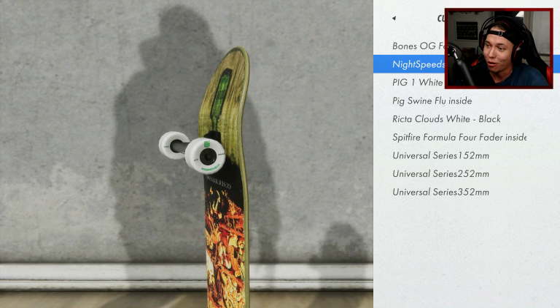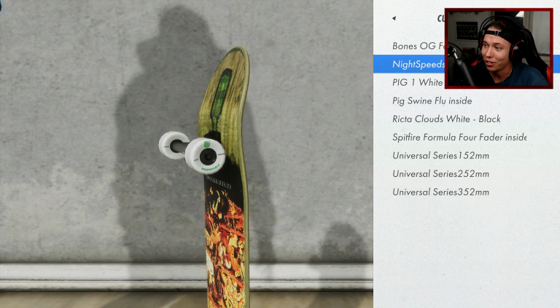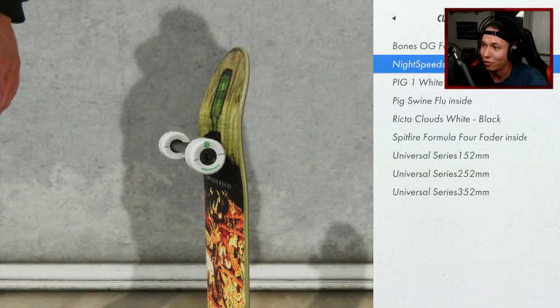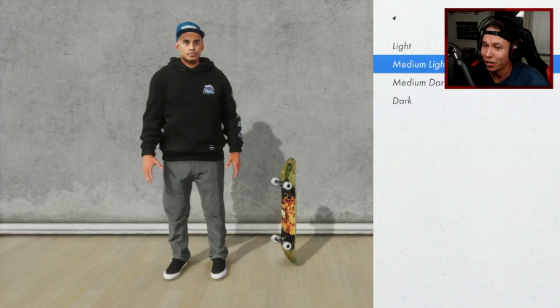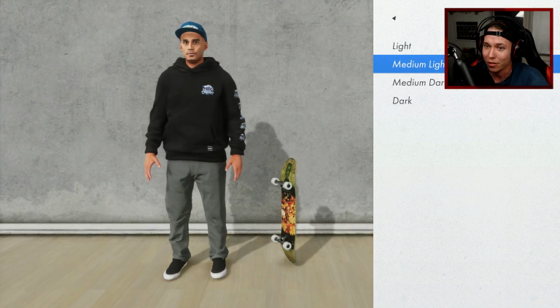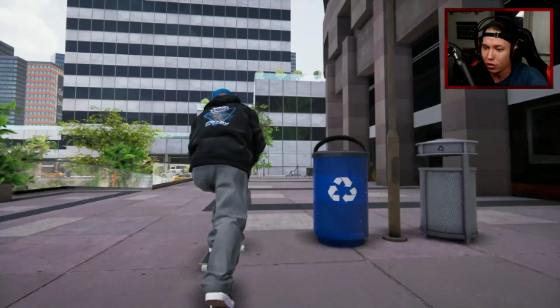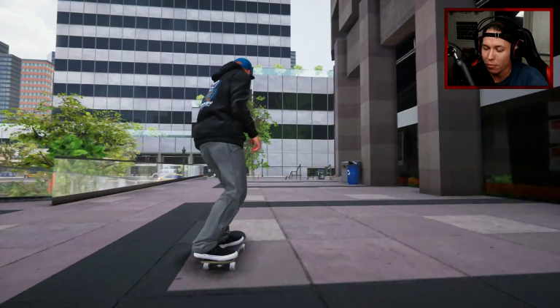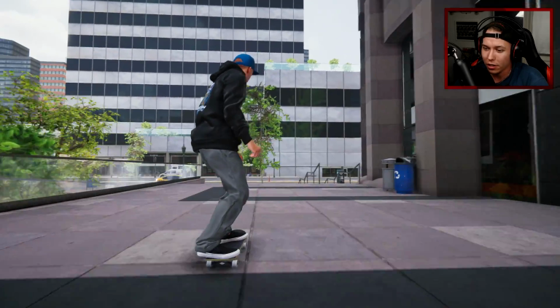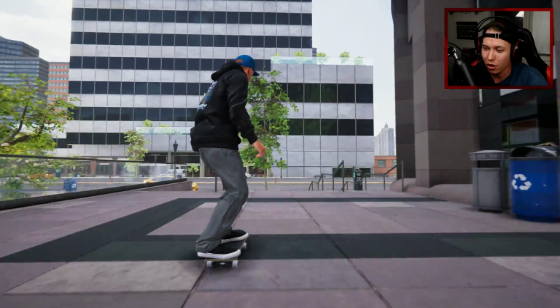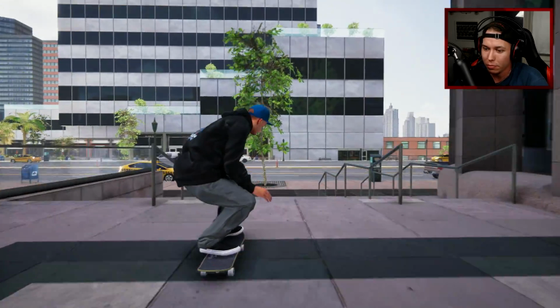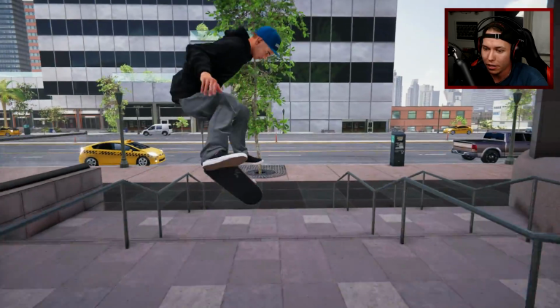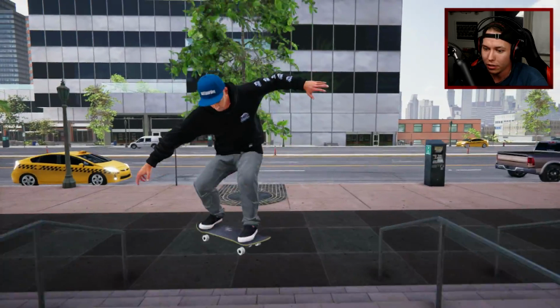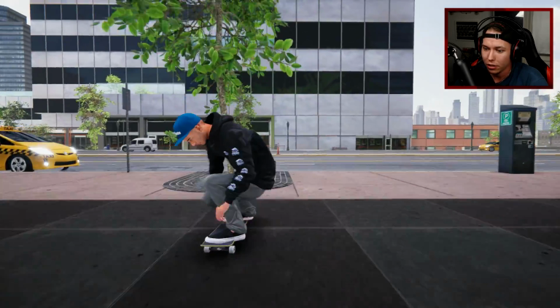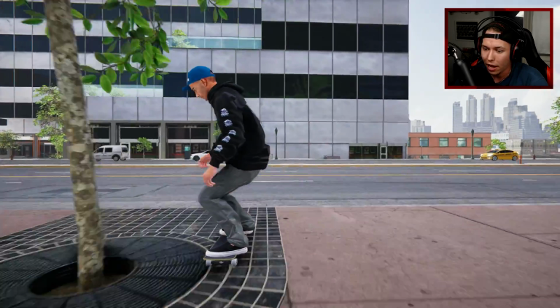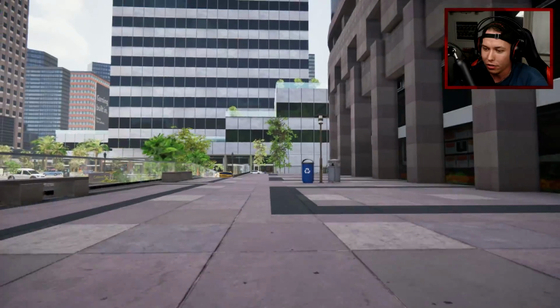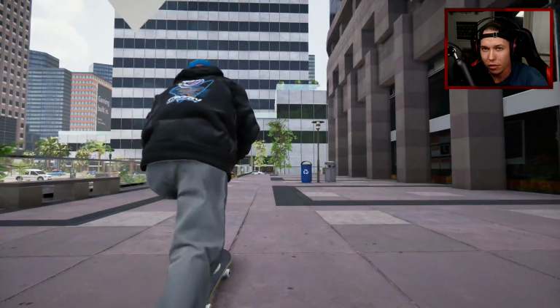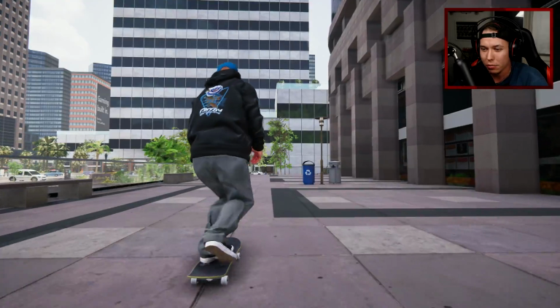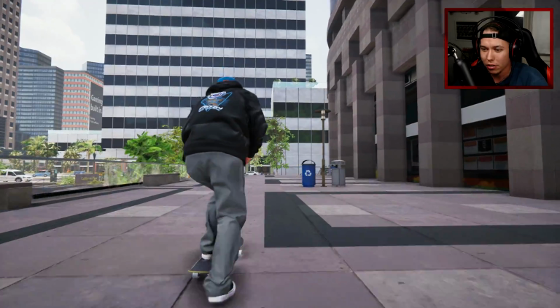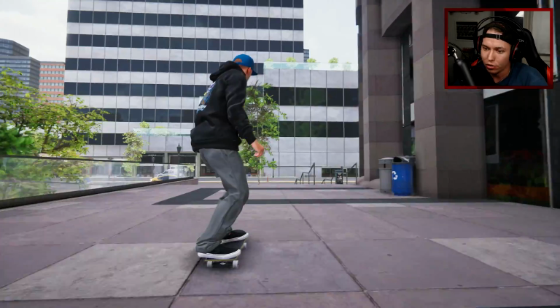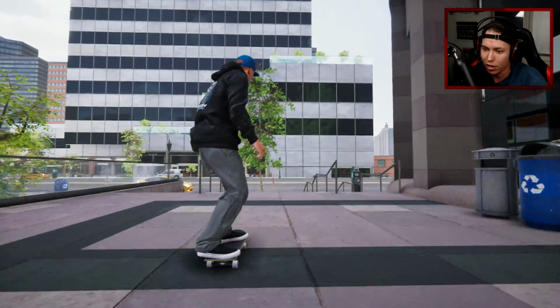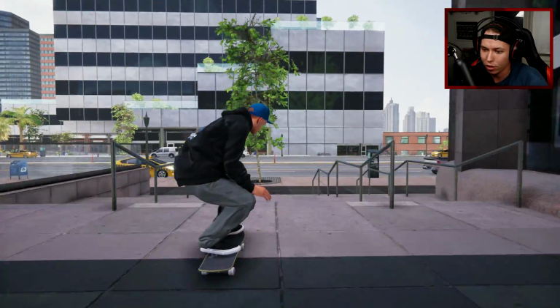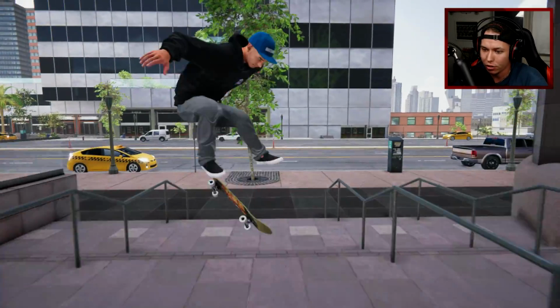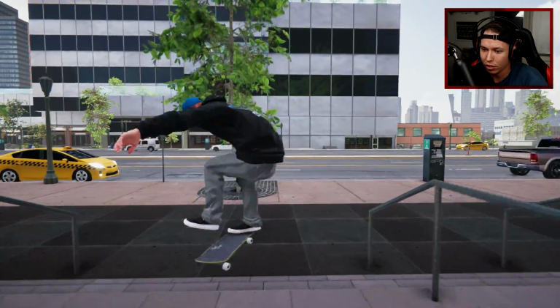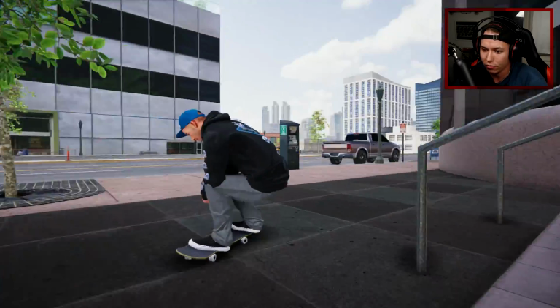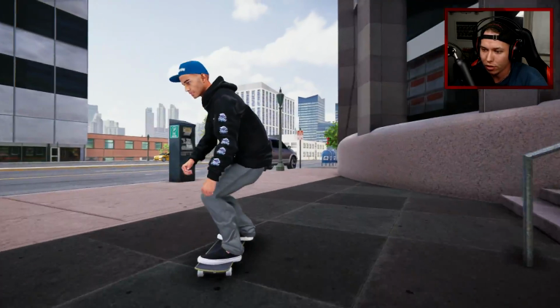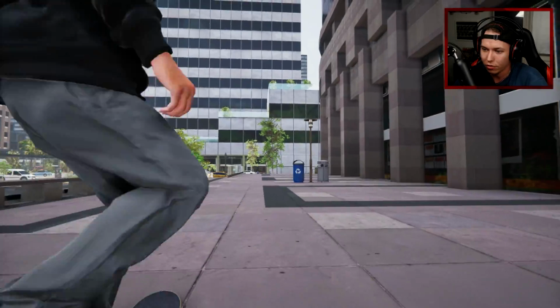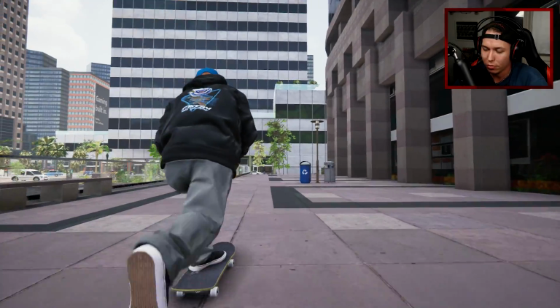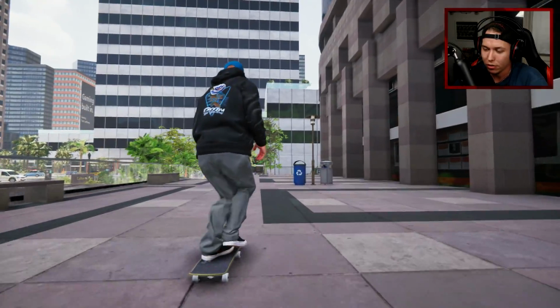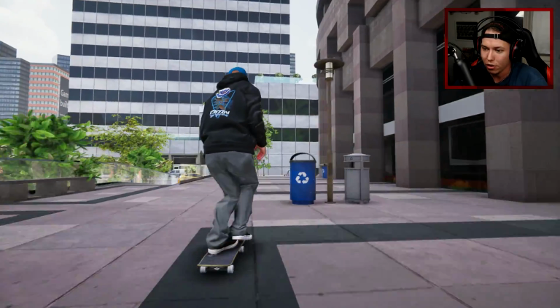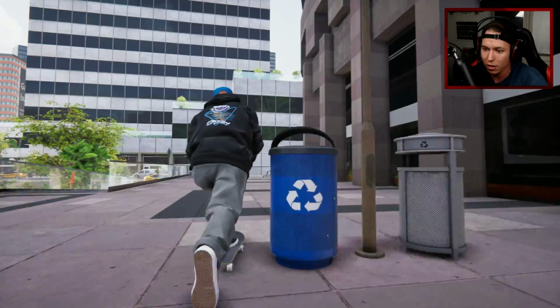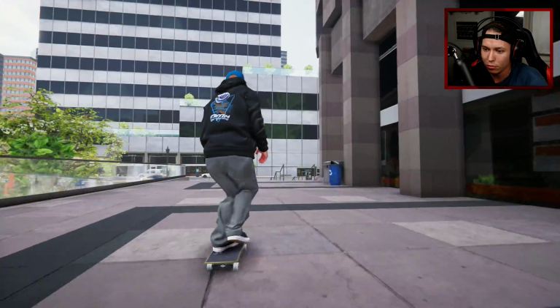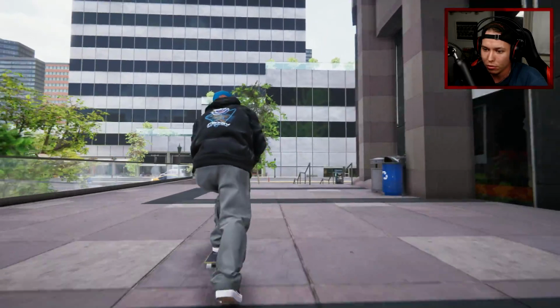Huge thank you to Brawl Unit for really hooking it up. I think Cody Mackie did the nollie back heel and nollie big spin — could also get some recreated tricks for the video part, like a nollie big heel would be cool.